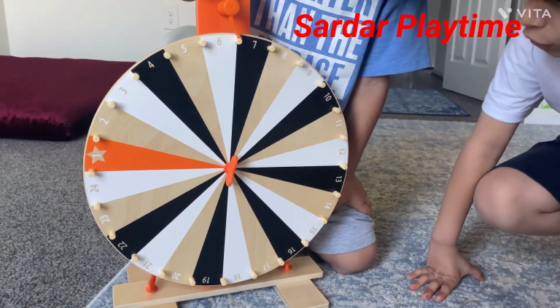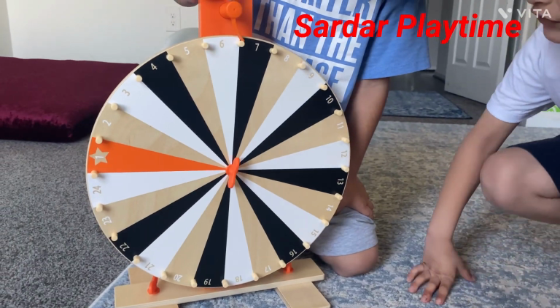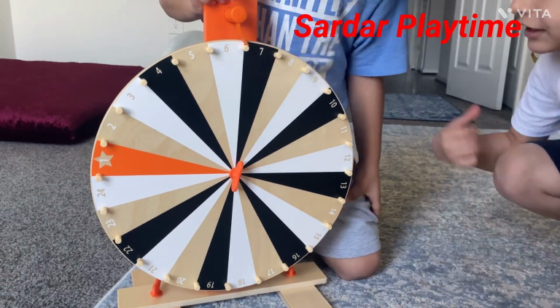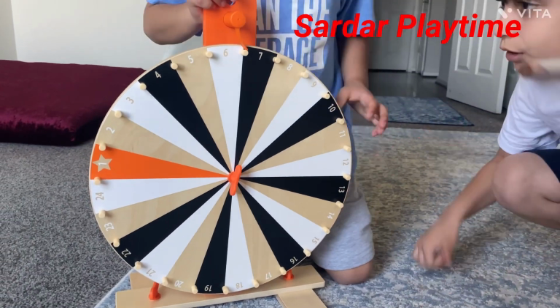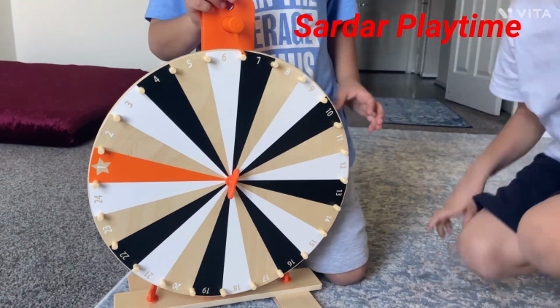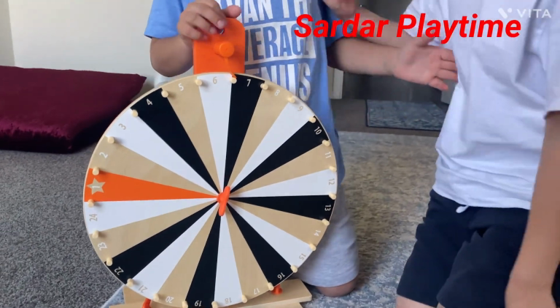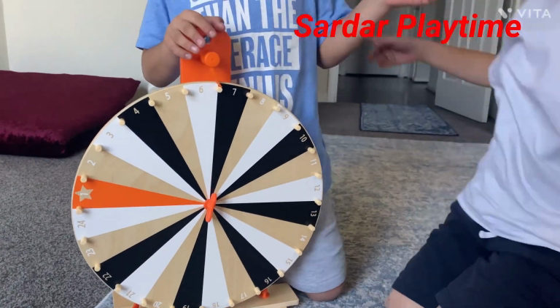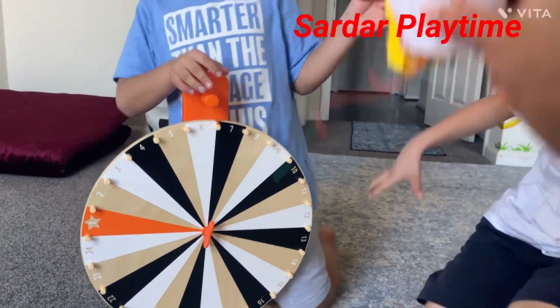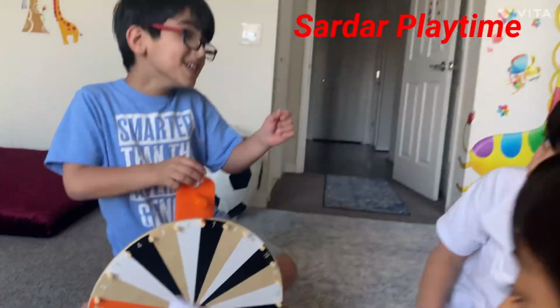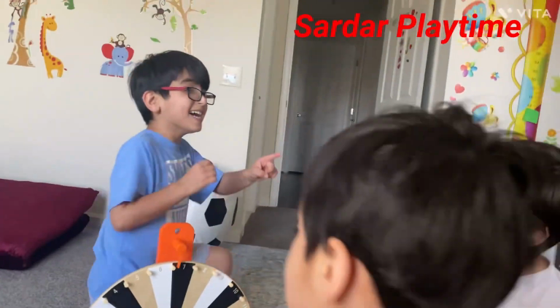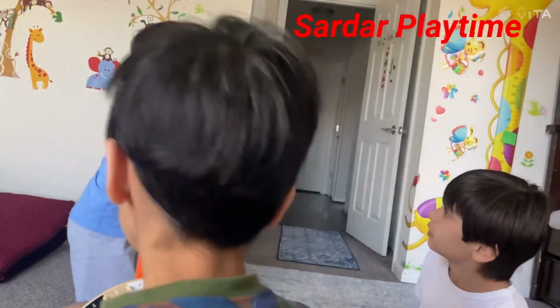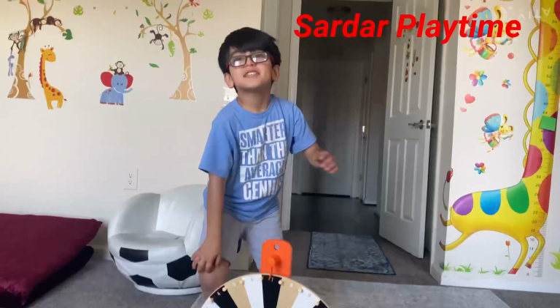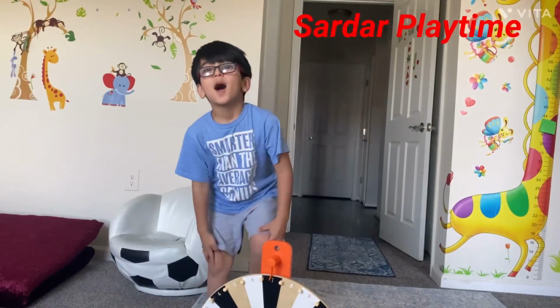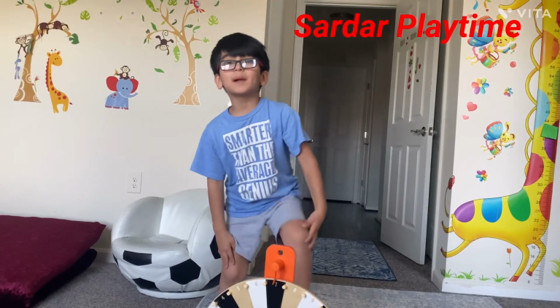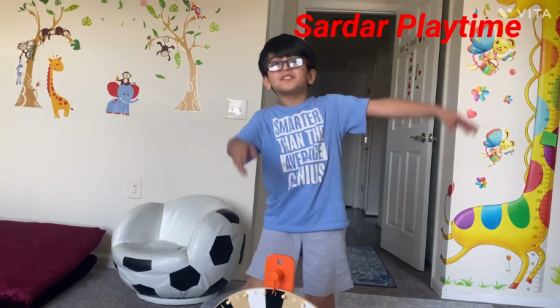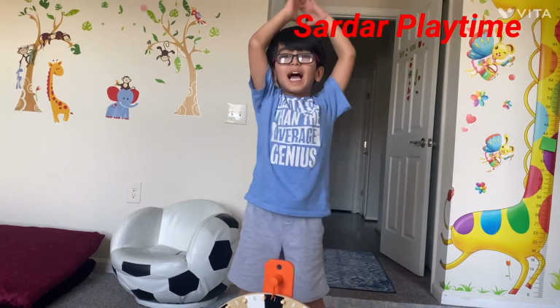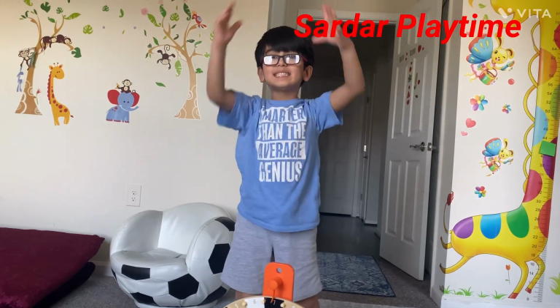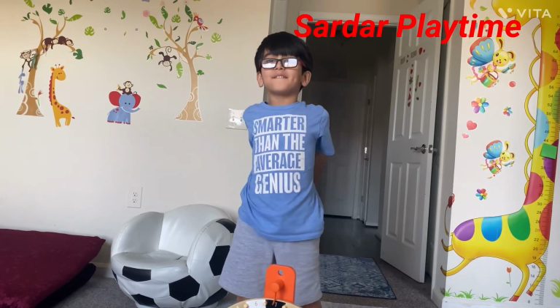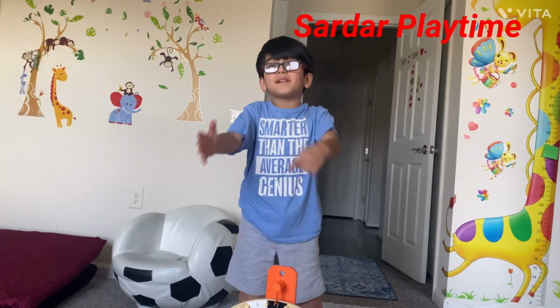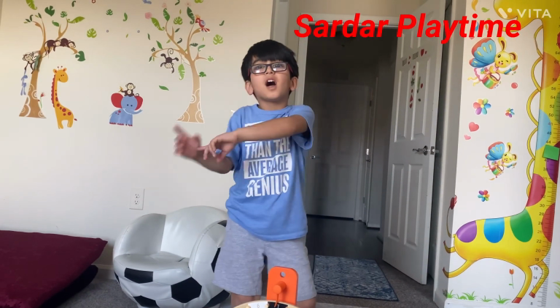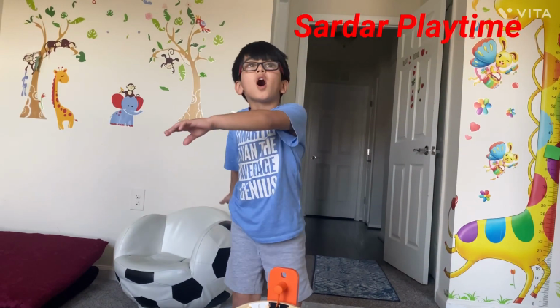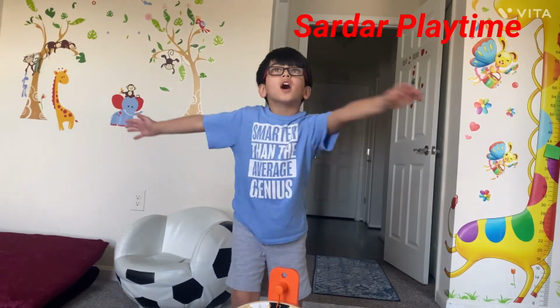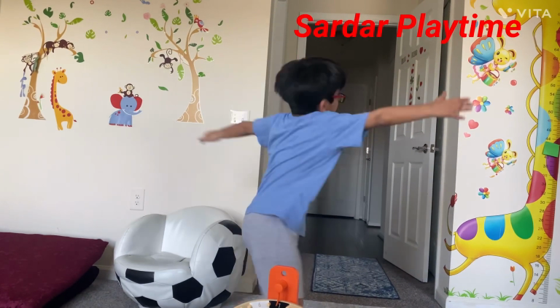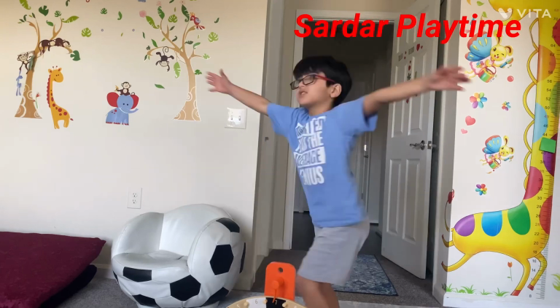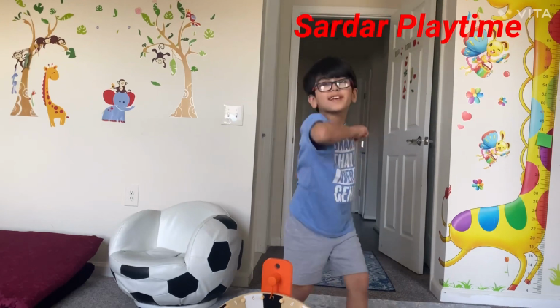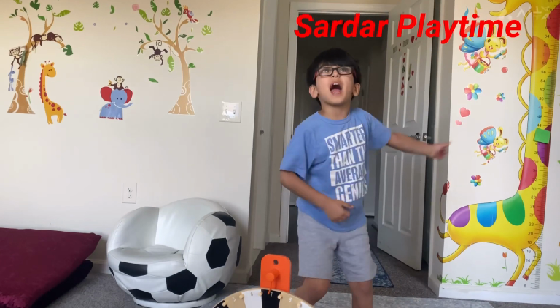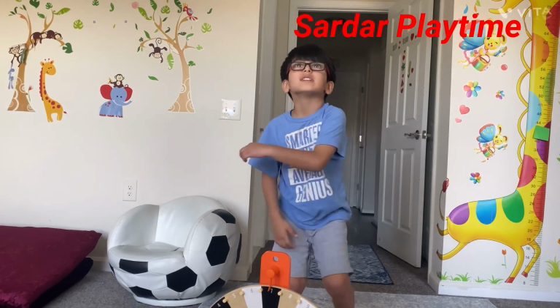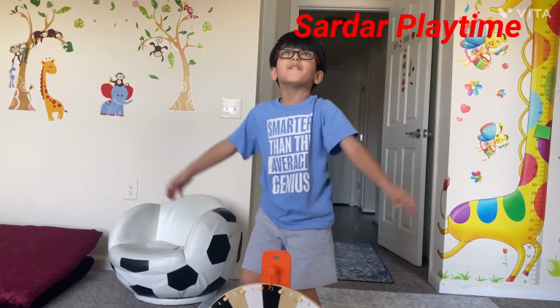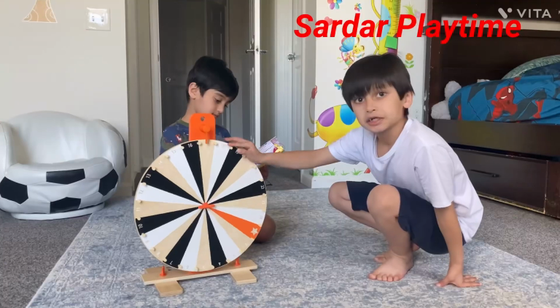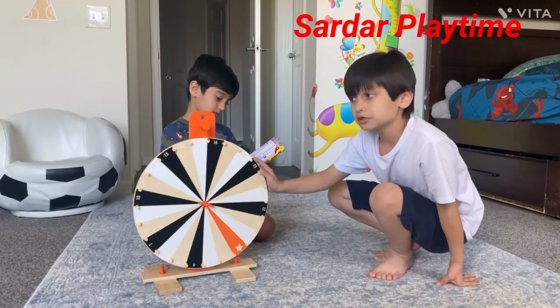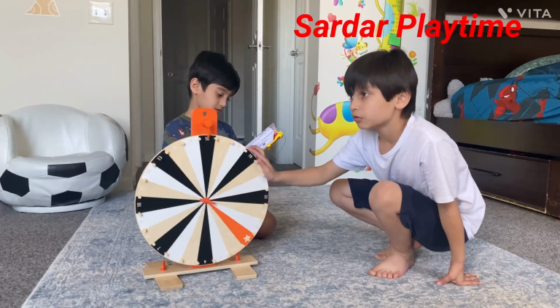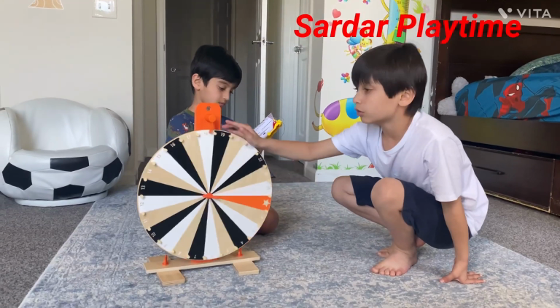Oh, seven! You have to do anything — what do you want to do? You have to do seven. My brother has to do seven. Seven, two, one.